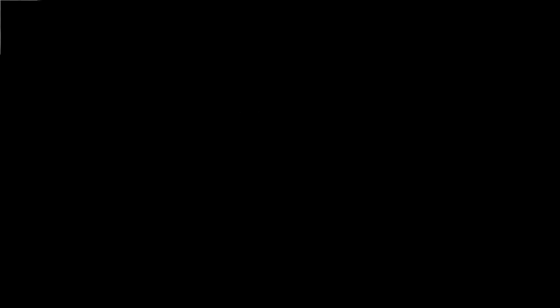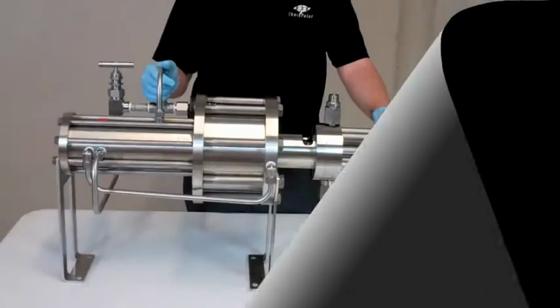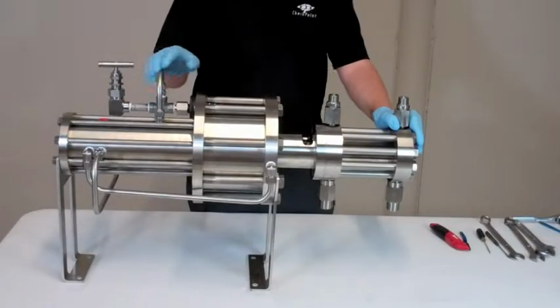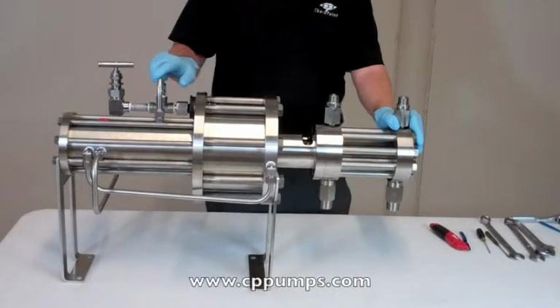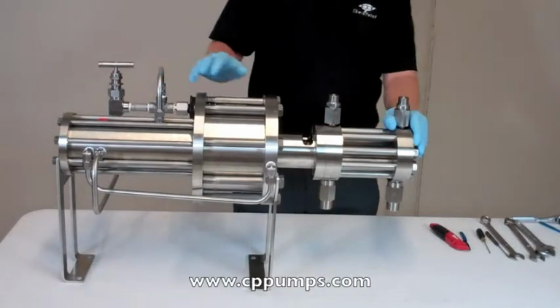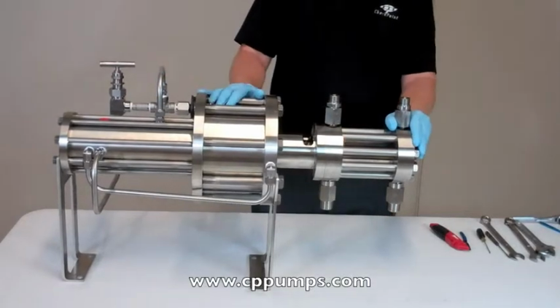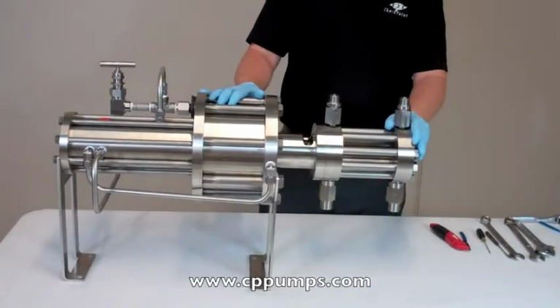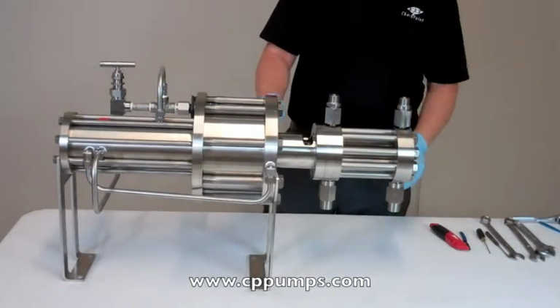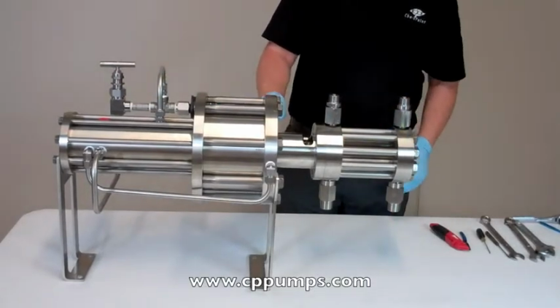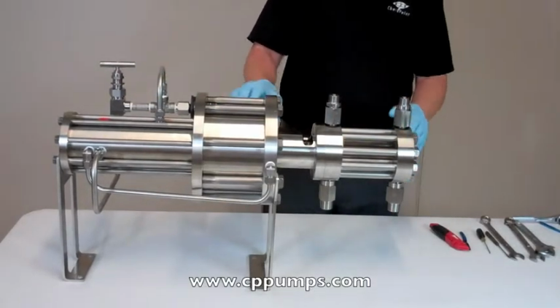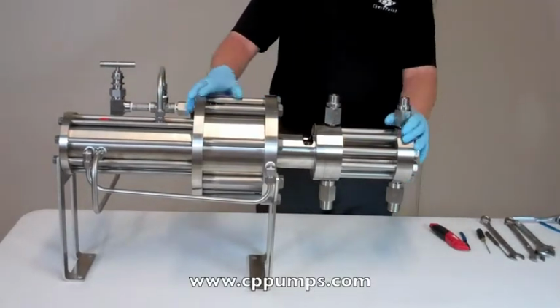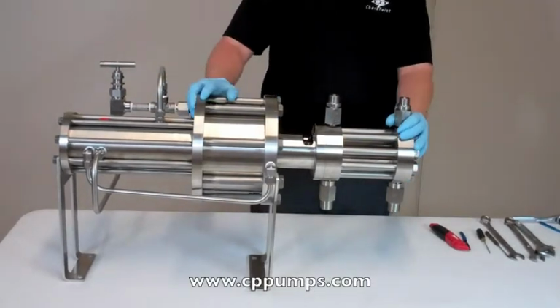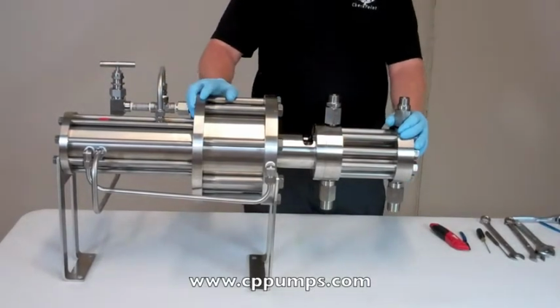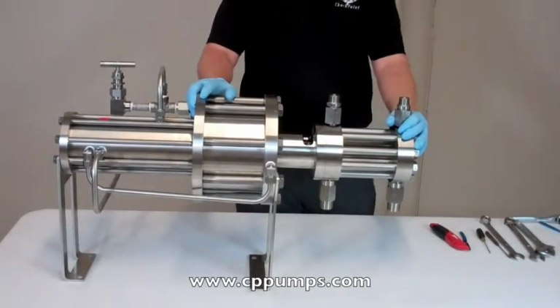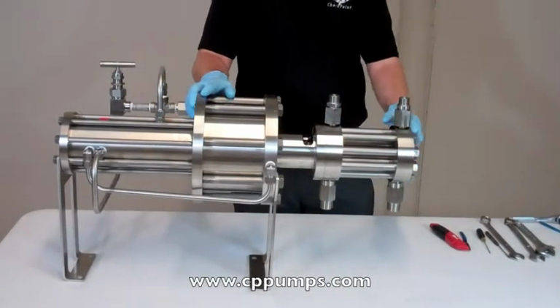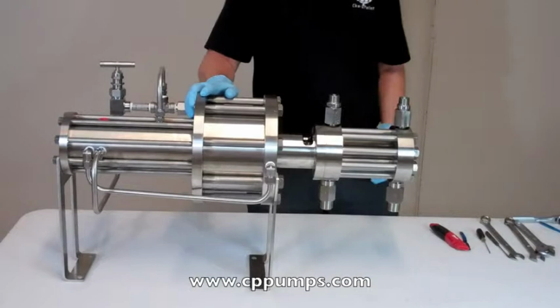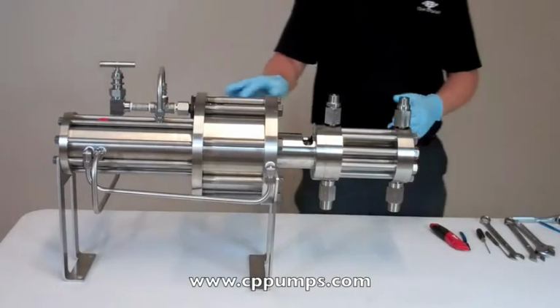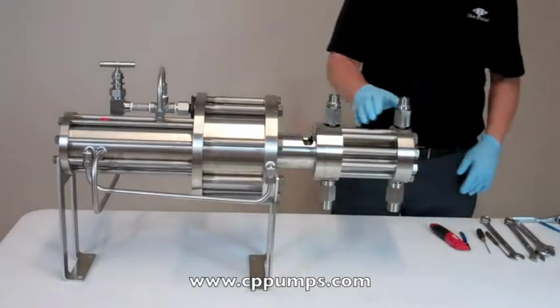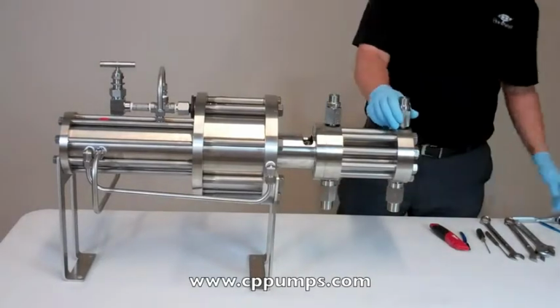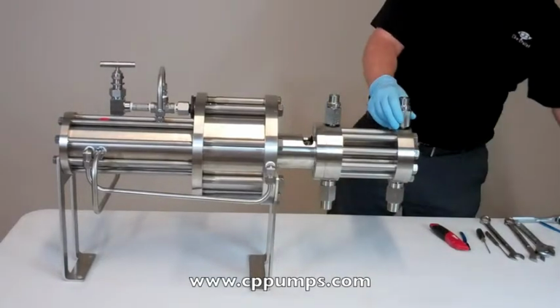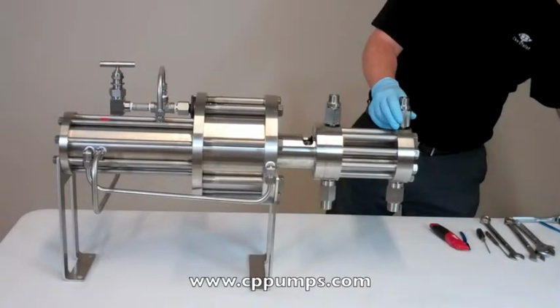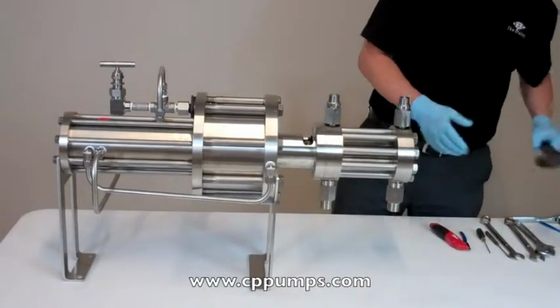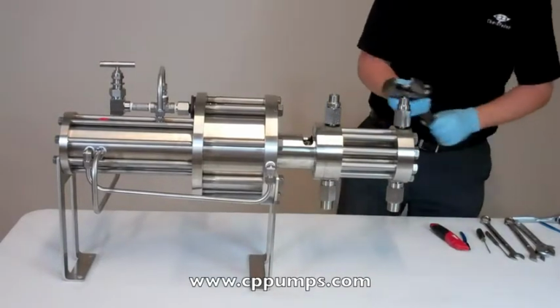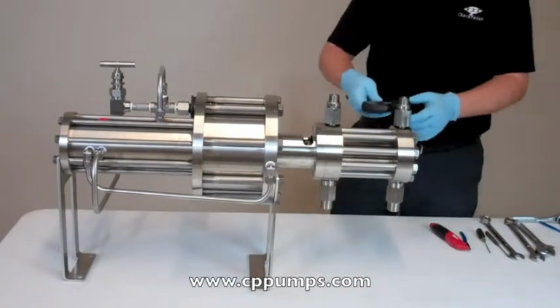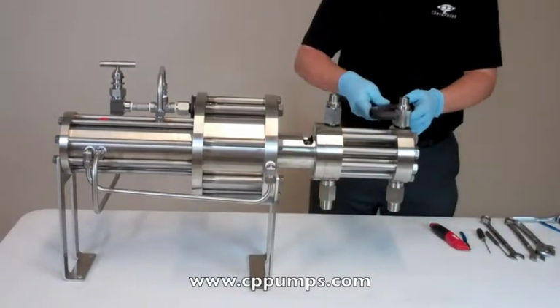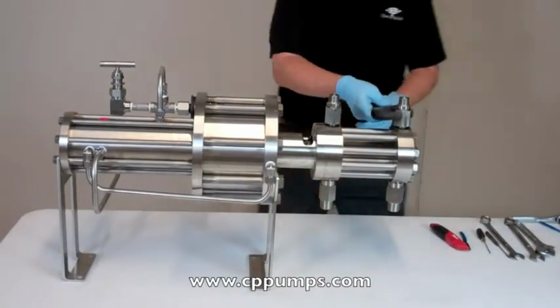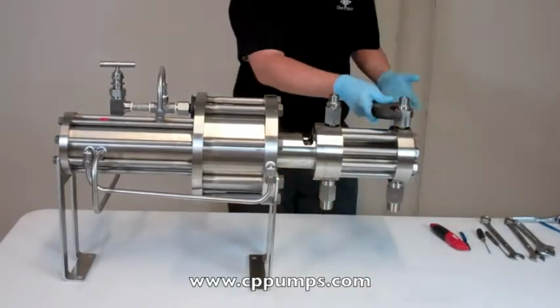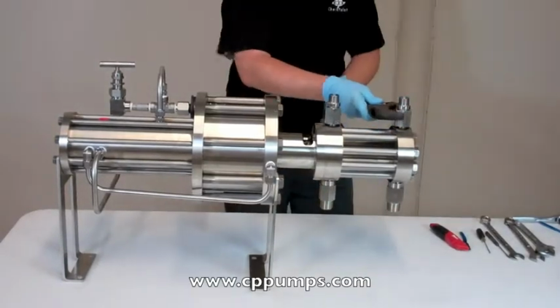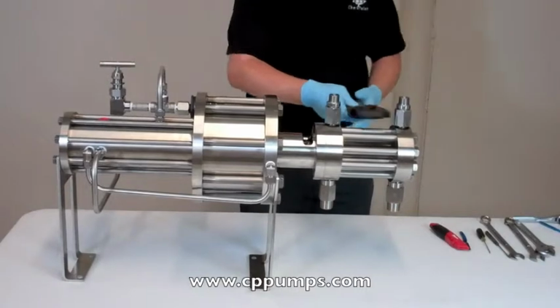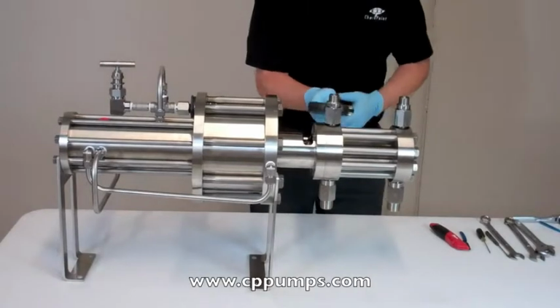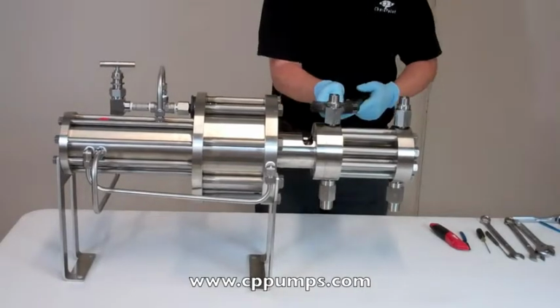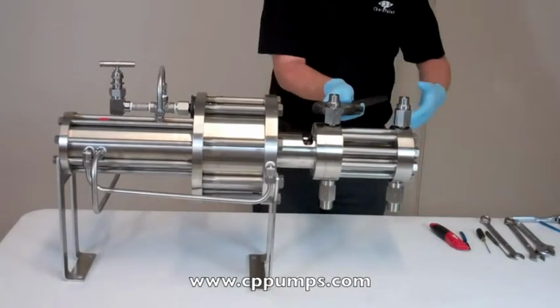Today we're going to go over disassembling and reassembling an 8400 series pump from Checkpoint. We'll start off by removing the checks. Easiest is just to give it a little pop, and each one will come loose.